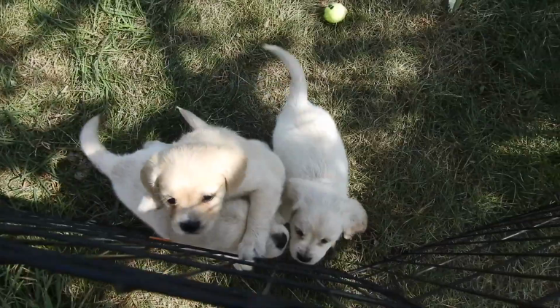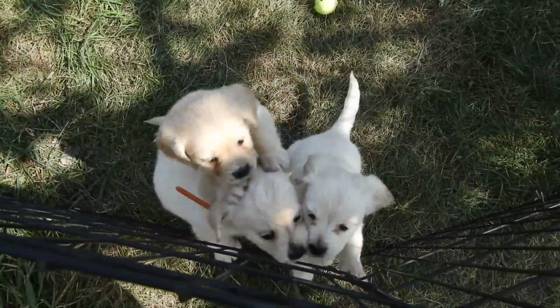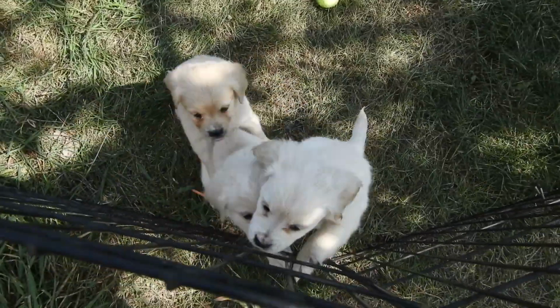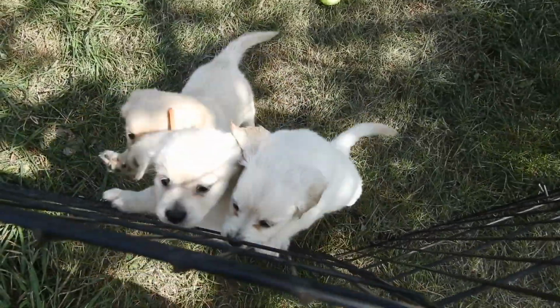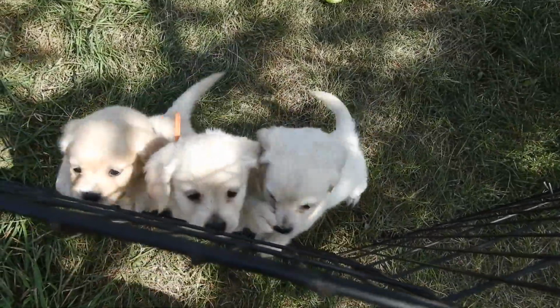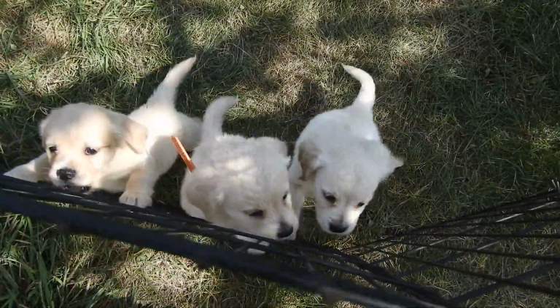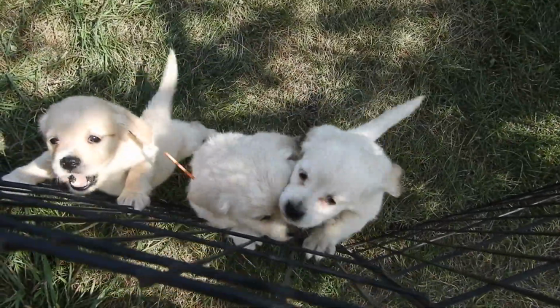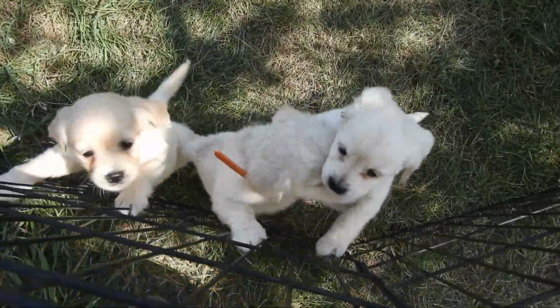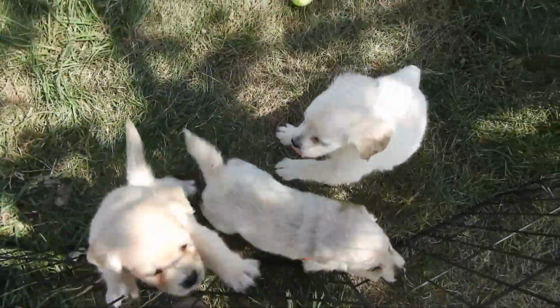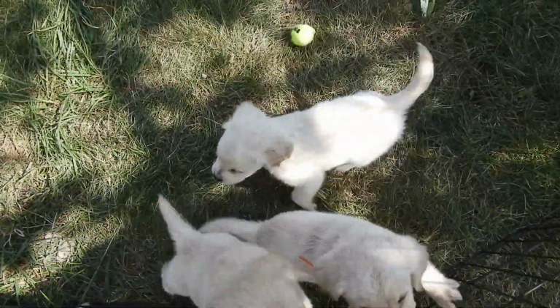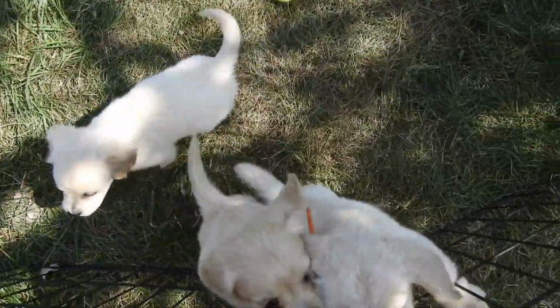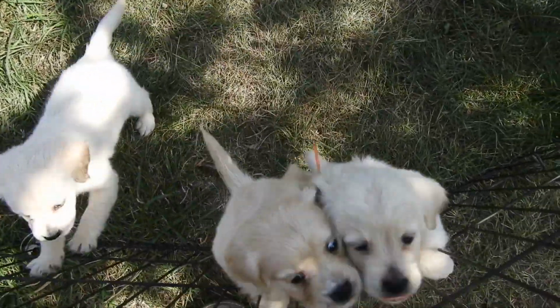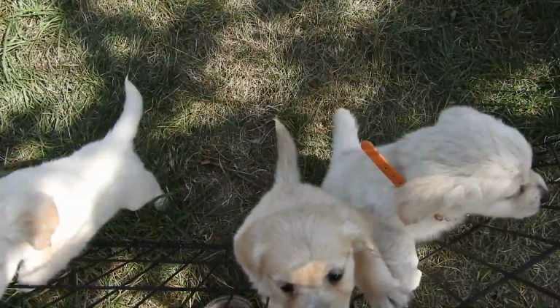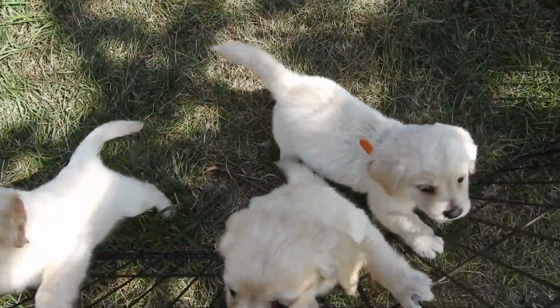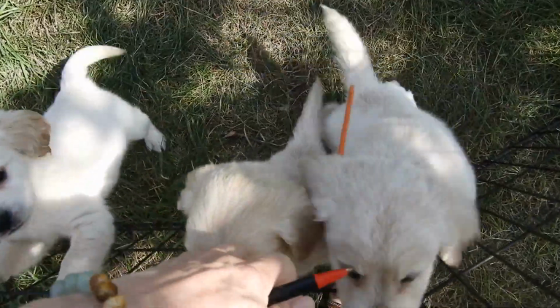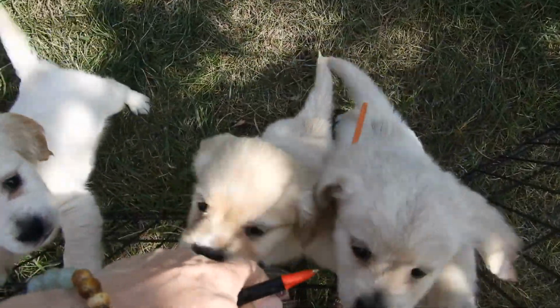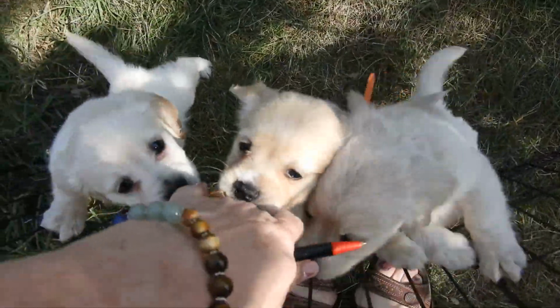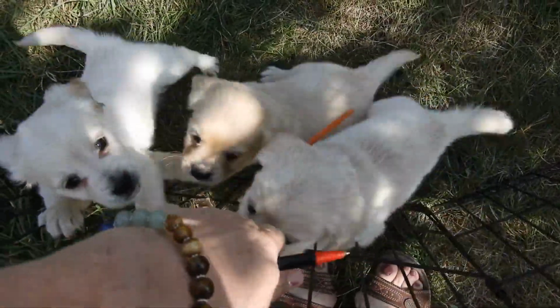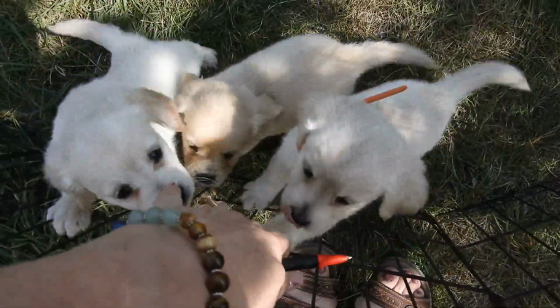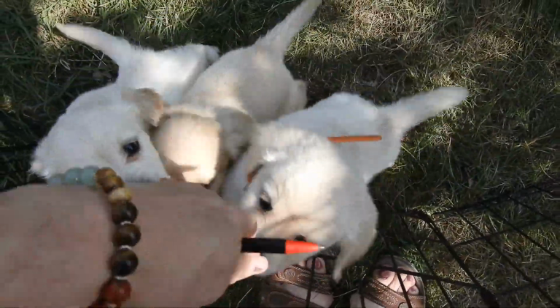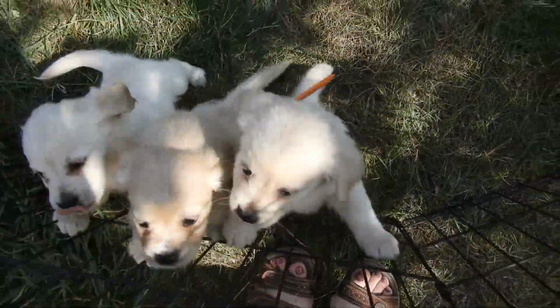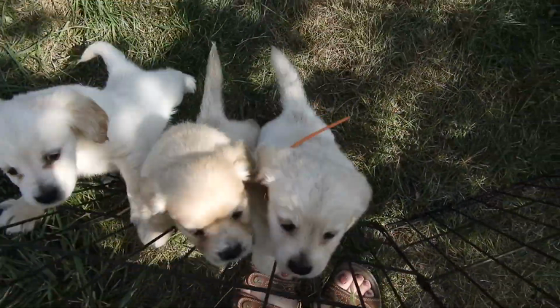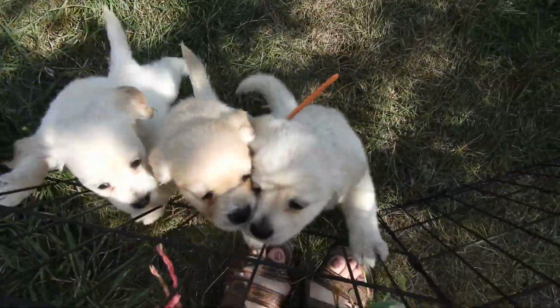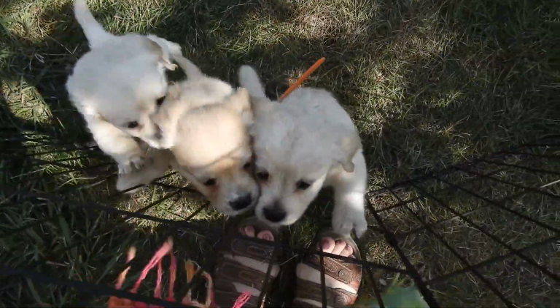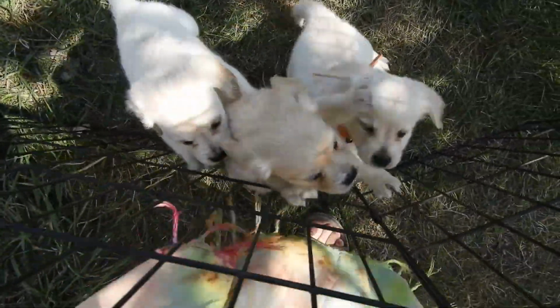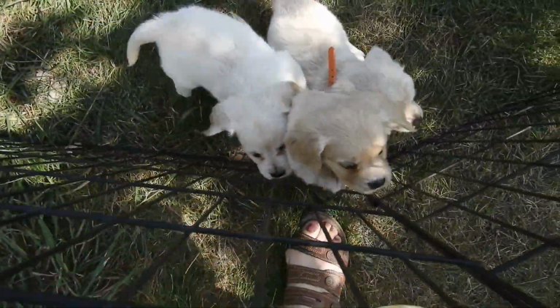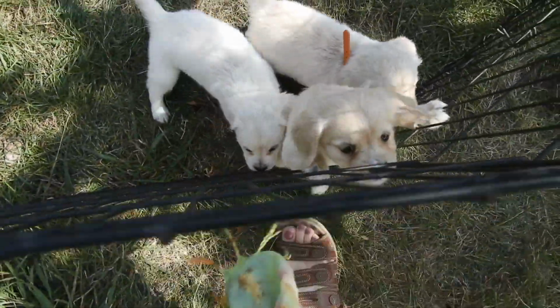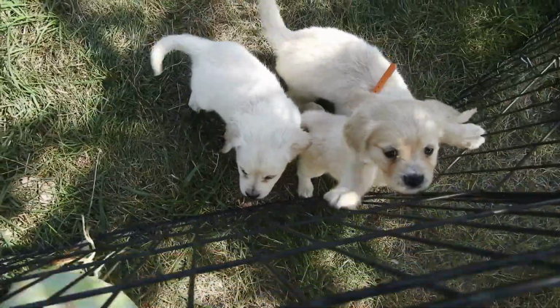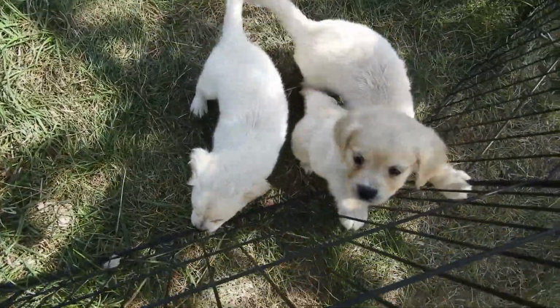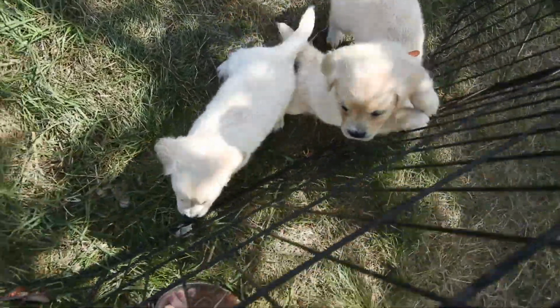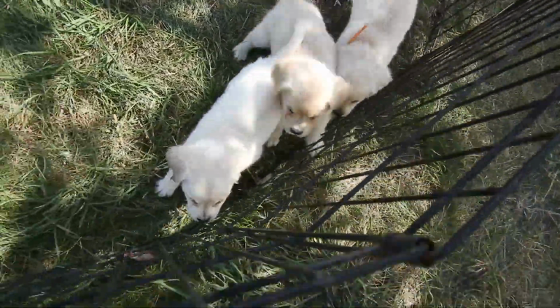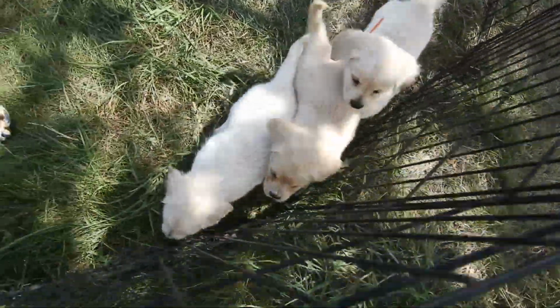They just got their vet exam and they had a bath today, so they're a little whiny.